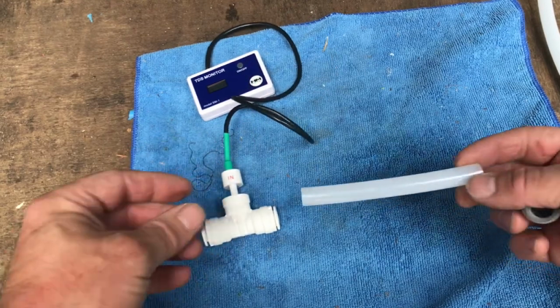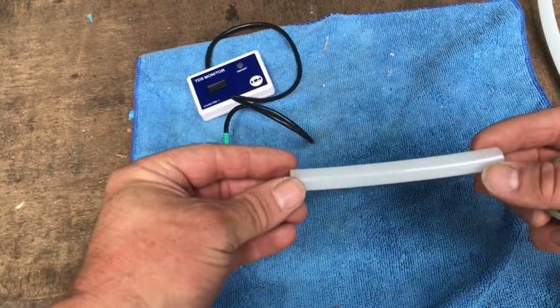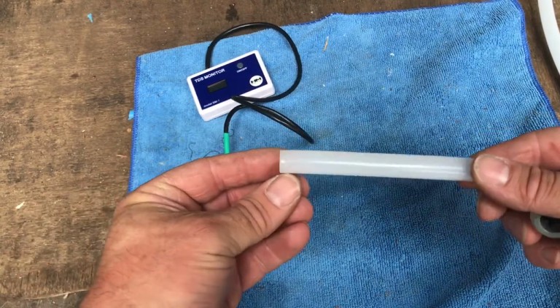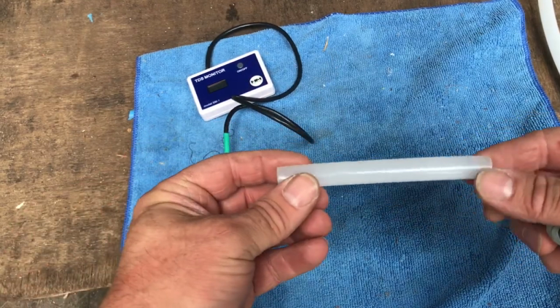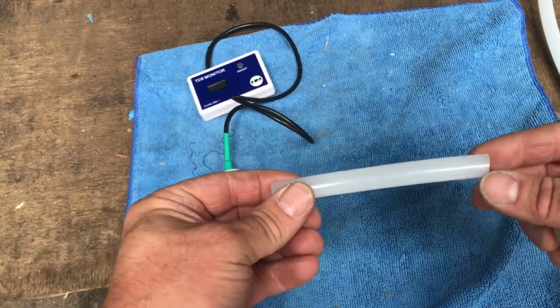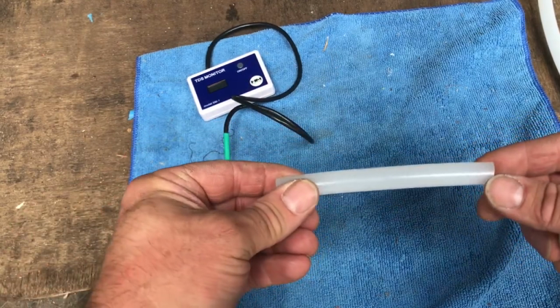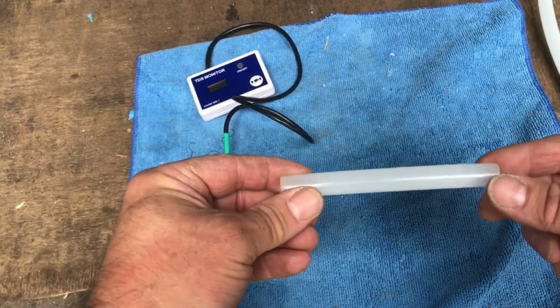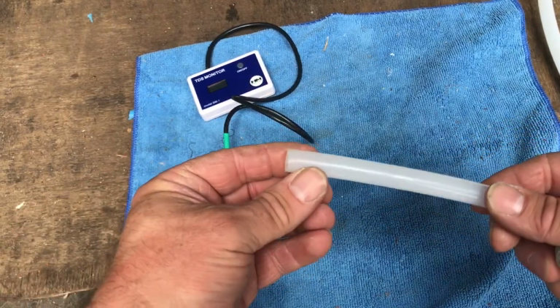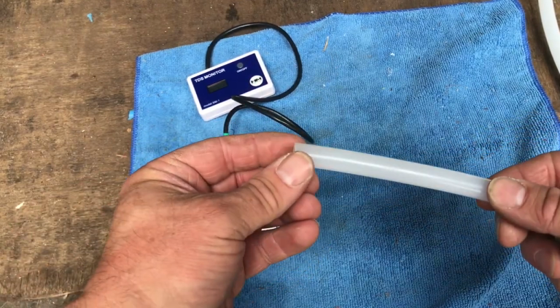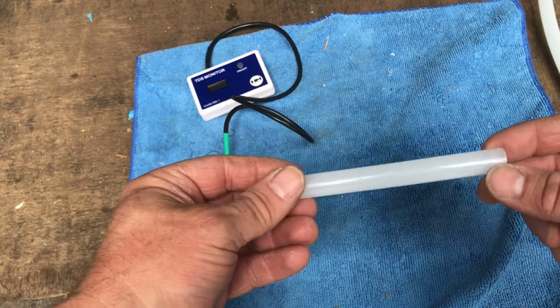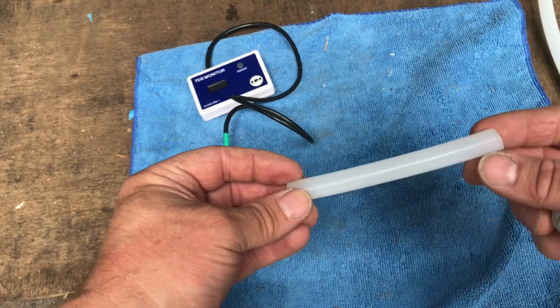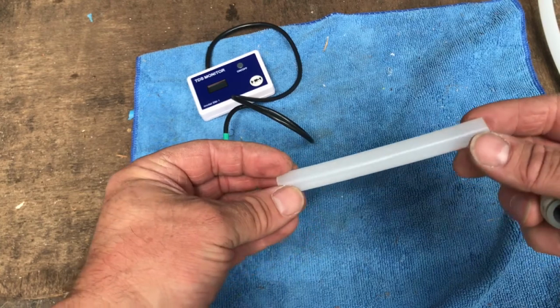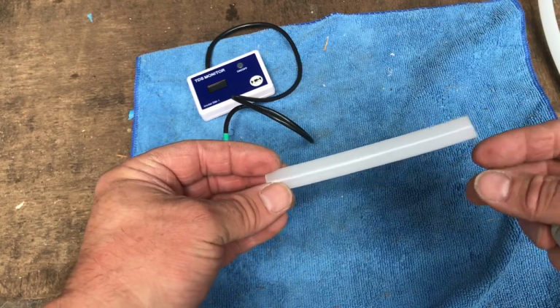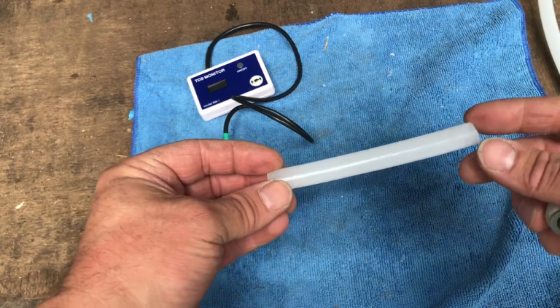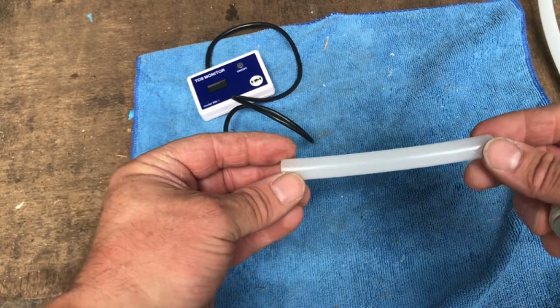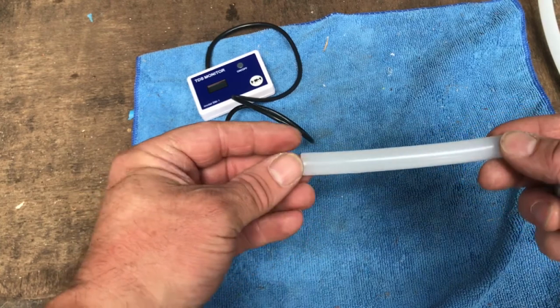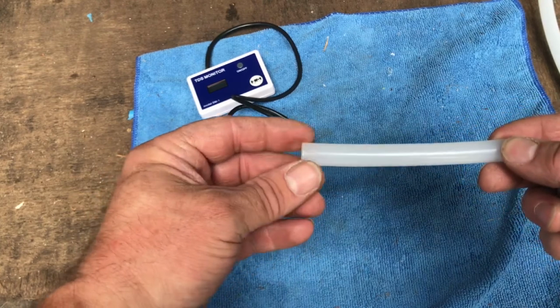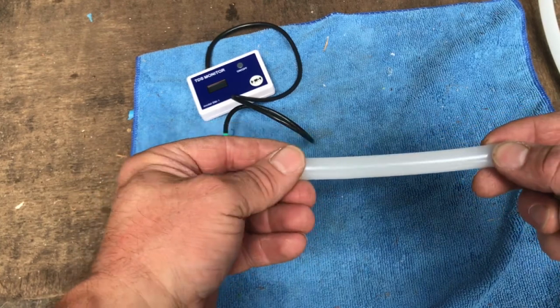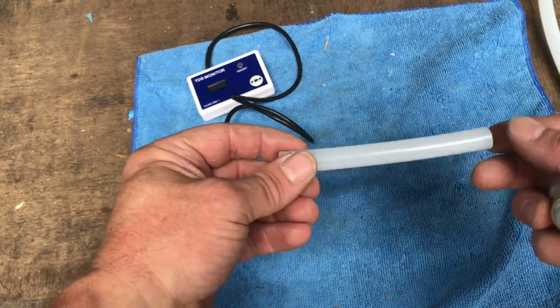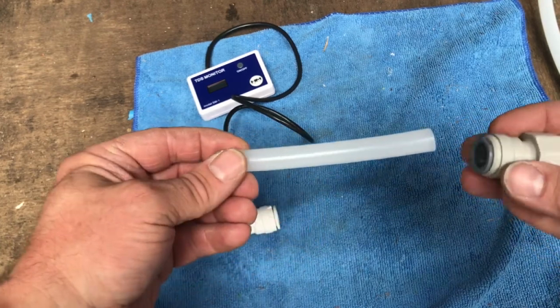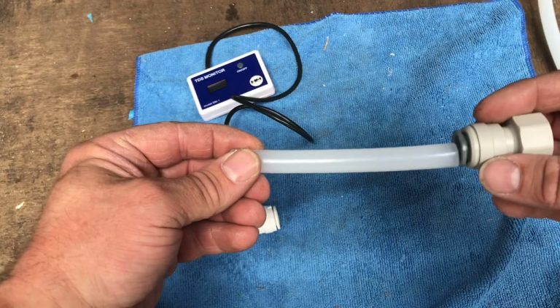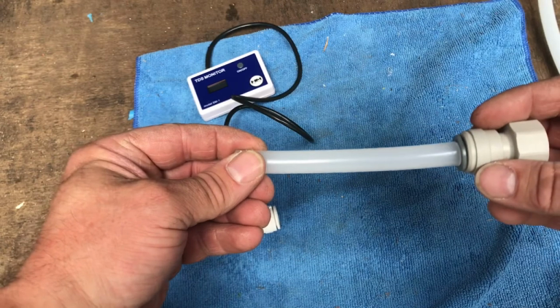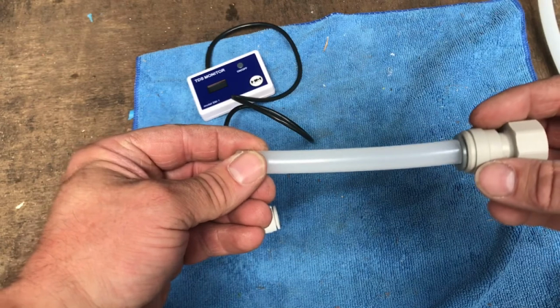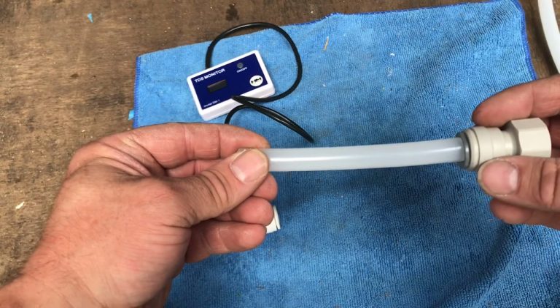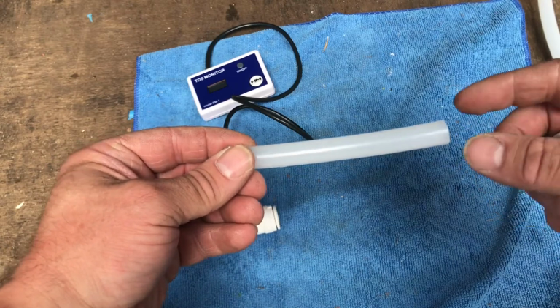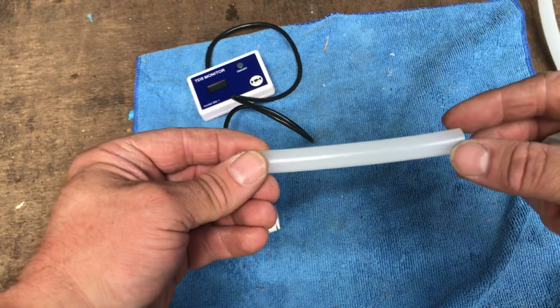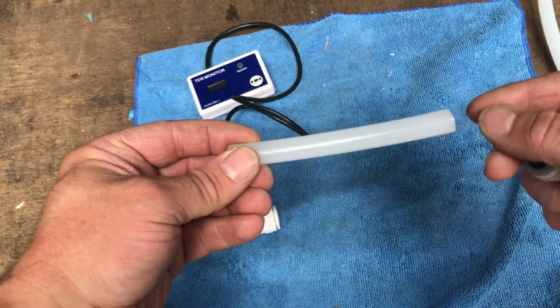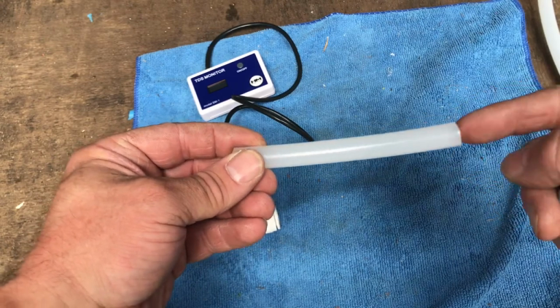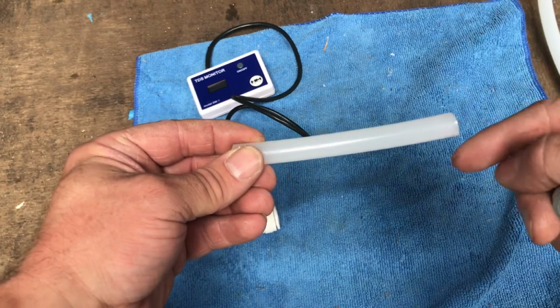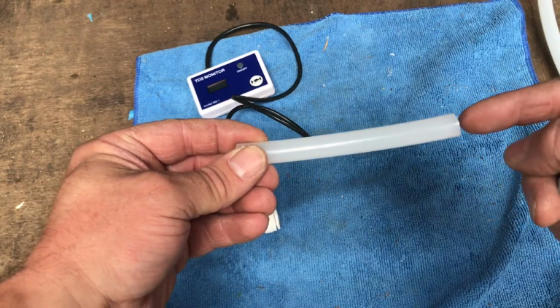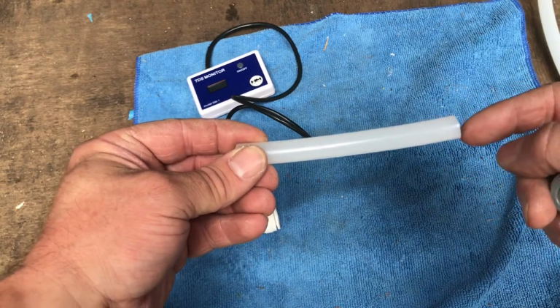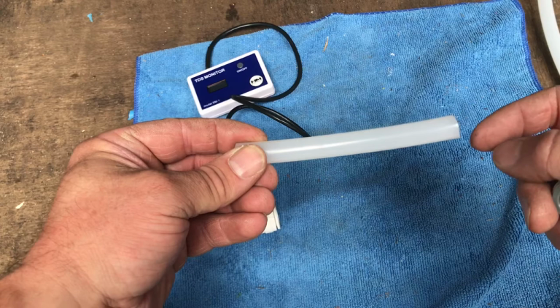When you cut this, make sure you cut it with a very sharp knife or pipe cutter. Don't use a hacksaw because that will leave a rough edge around the top. You'll find when you push the fittings in together, they tend to leak if it's not a nice clean cut around the end.